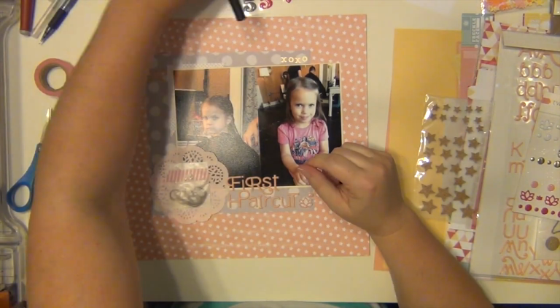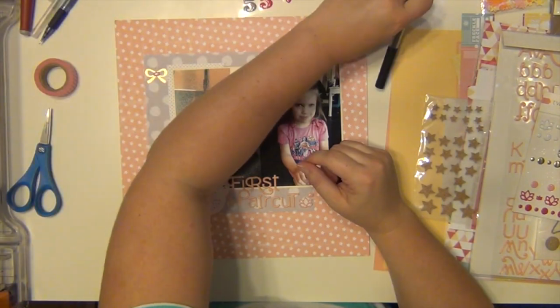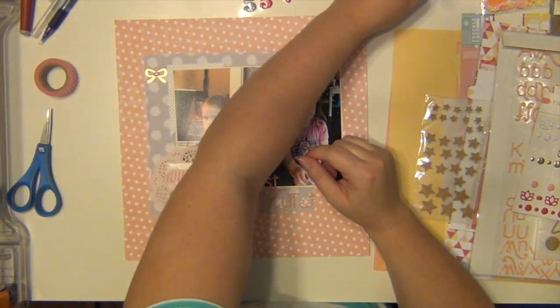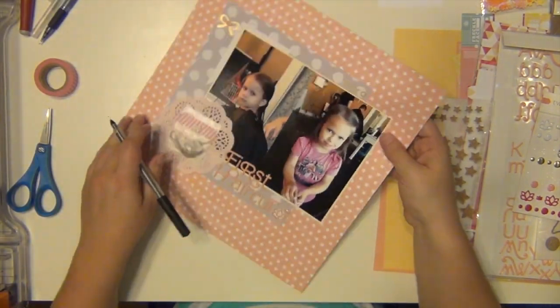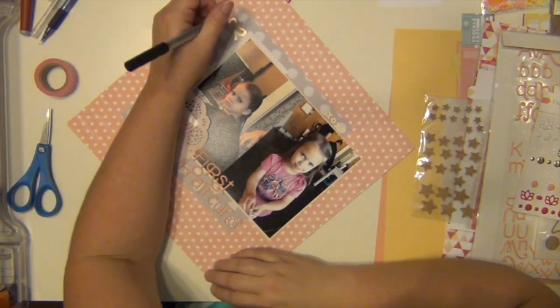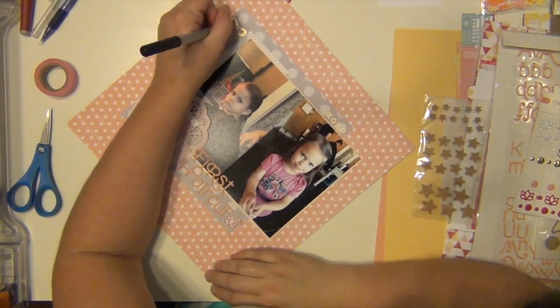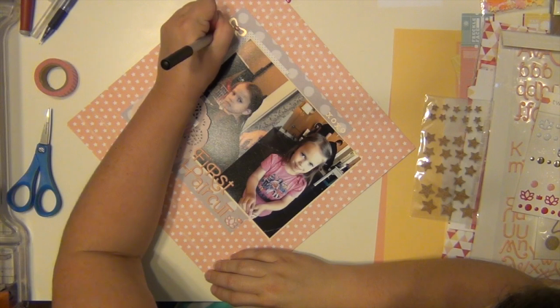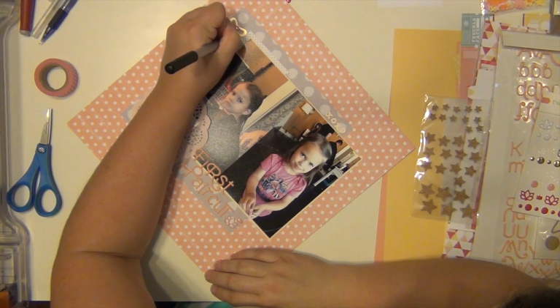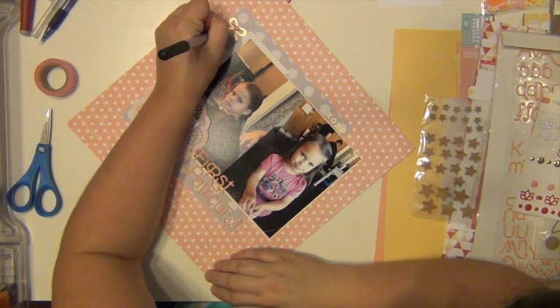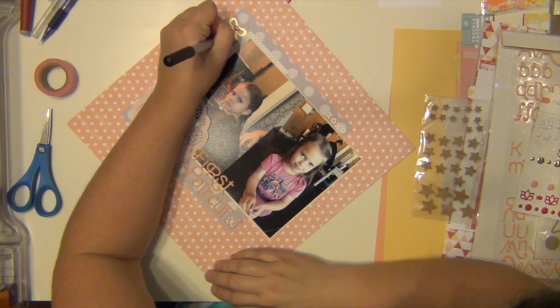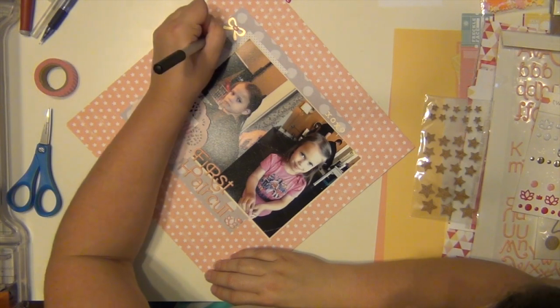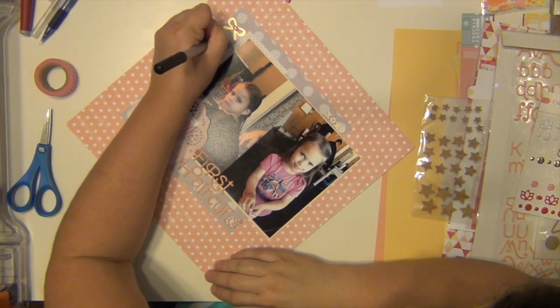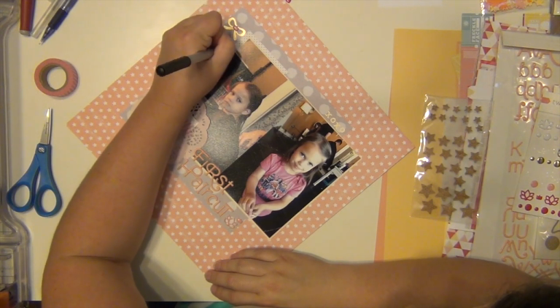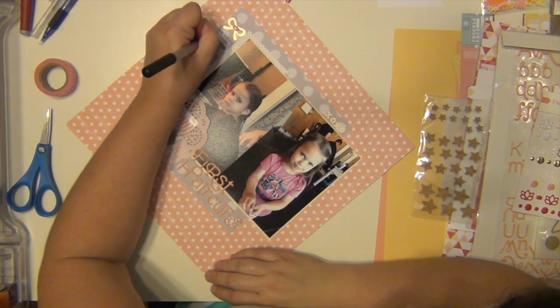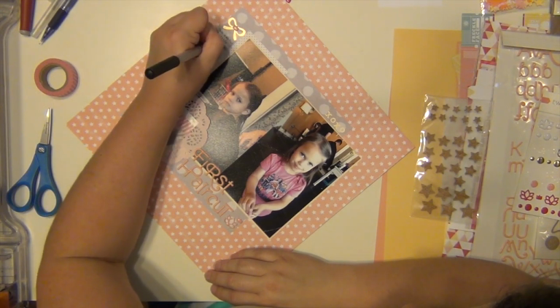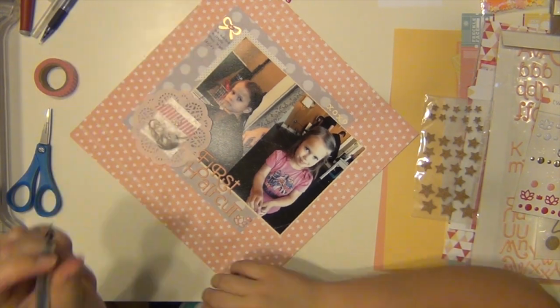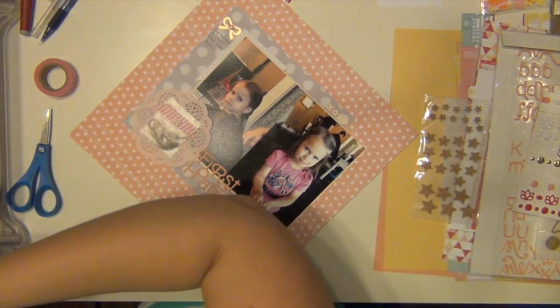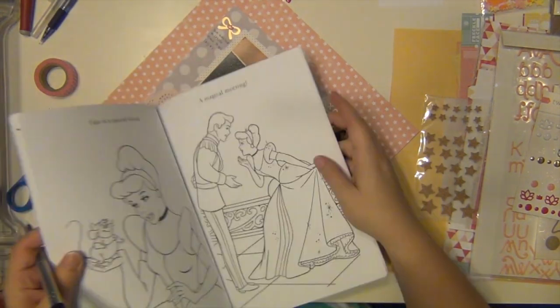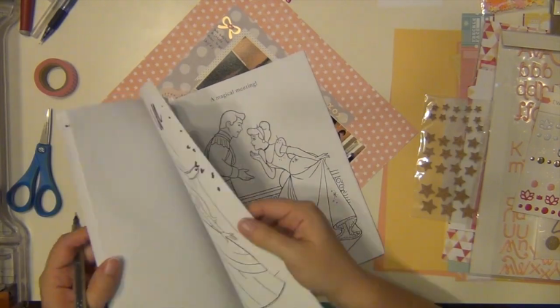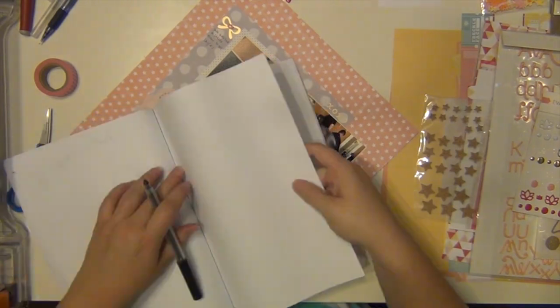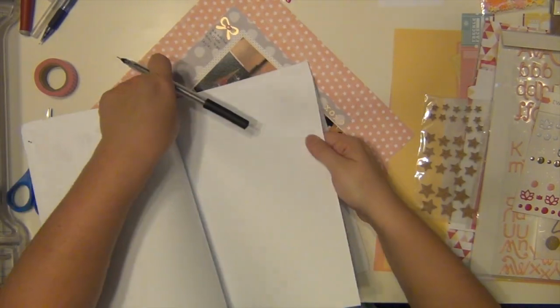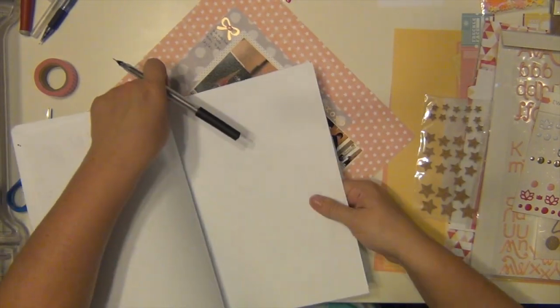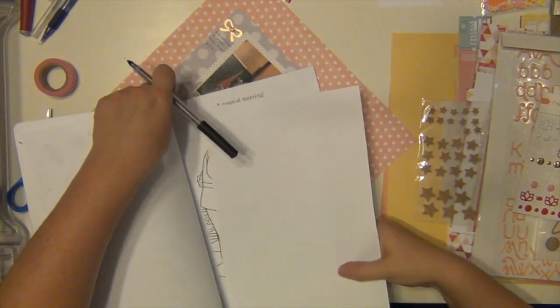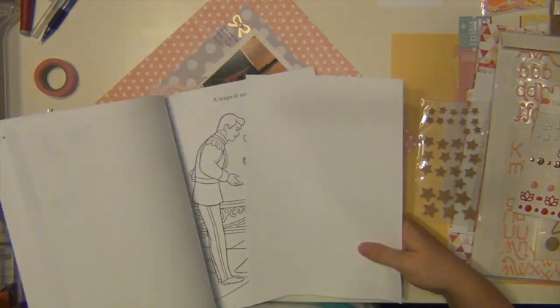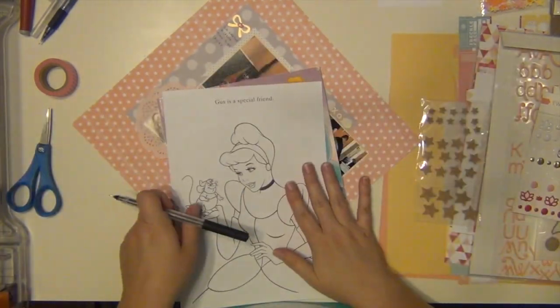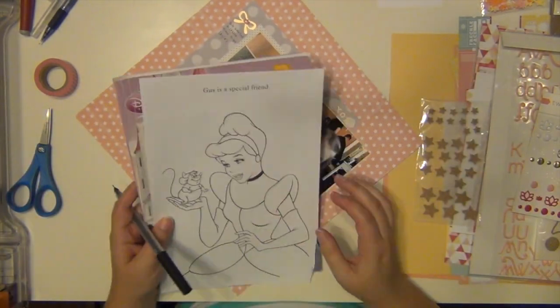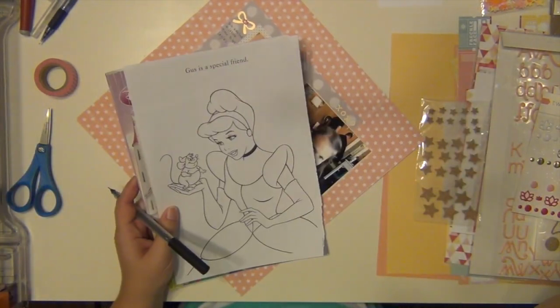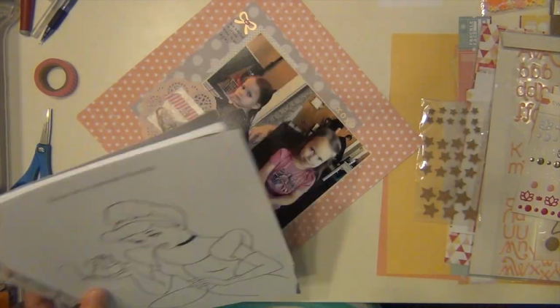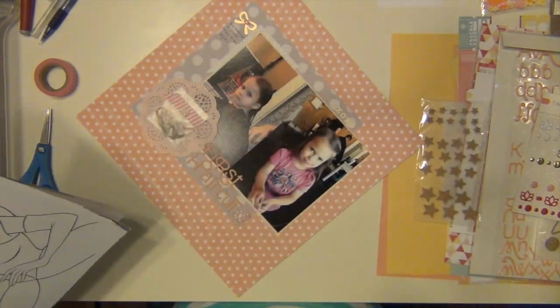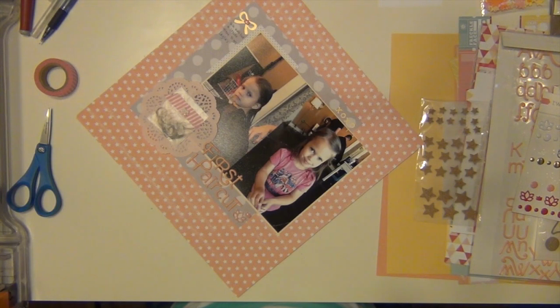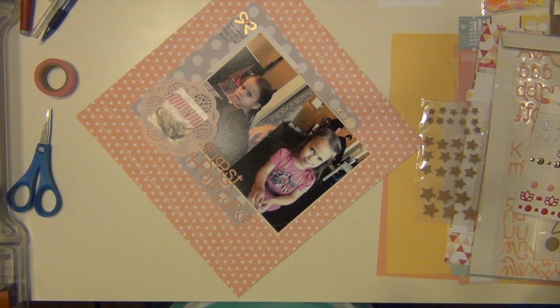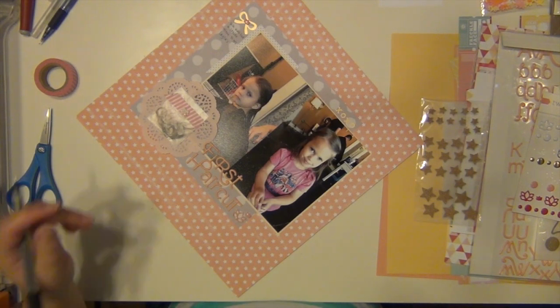I'm going to go ahead and get my journaling done. It's going to be just what I told you — that we waited a while because I was afraid of her curls not coming back, but we got very lucky and they did. Then she asked me to pull out a Cinderella picture so she can color, so I'm doing that for her.